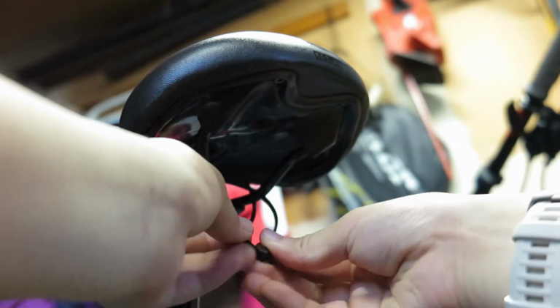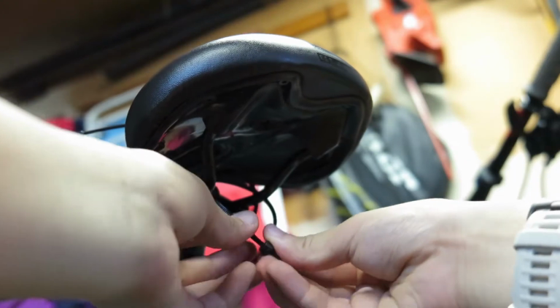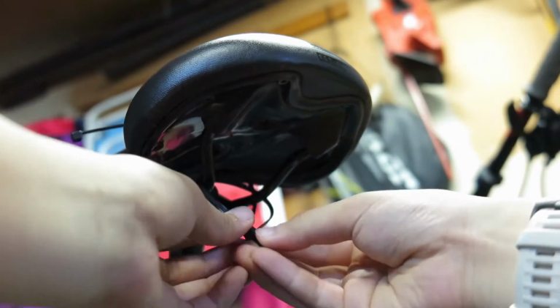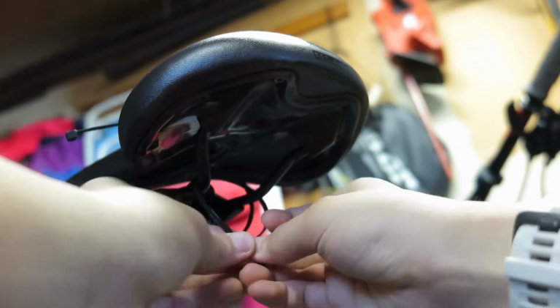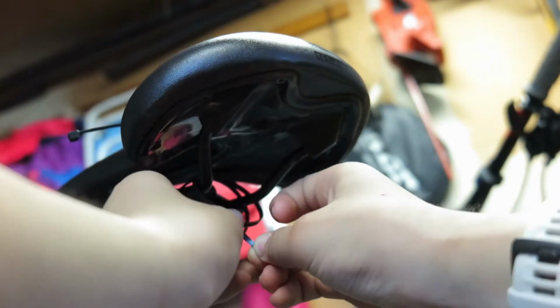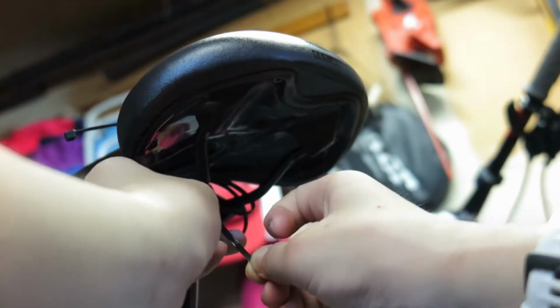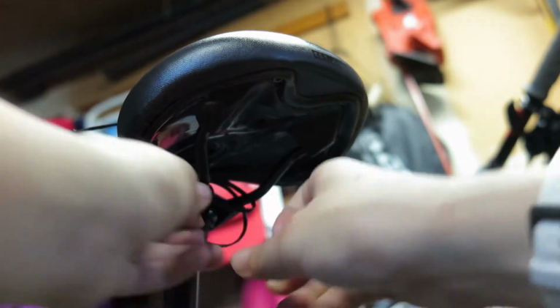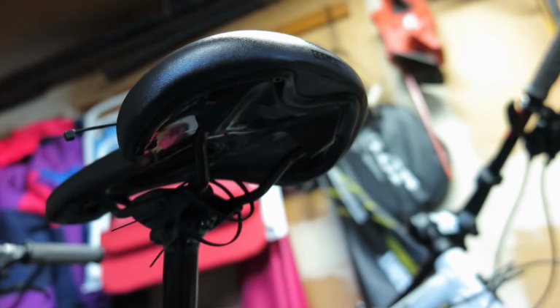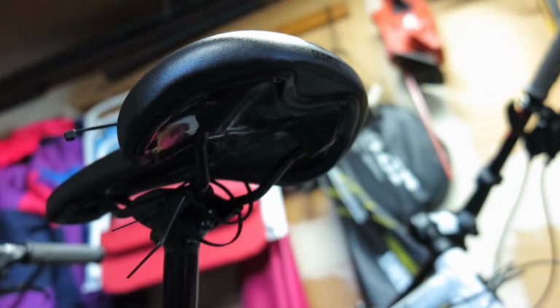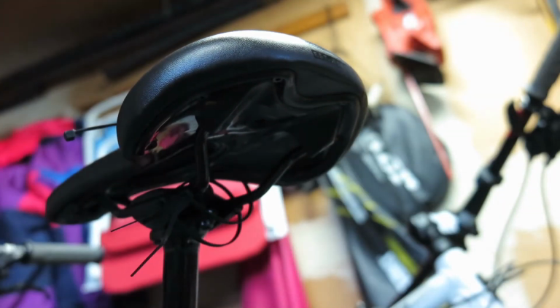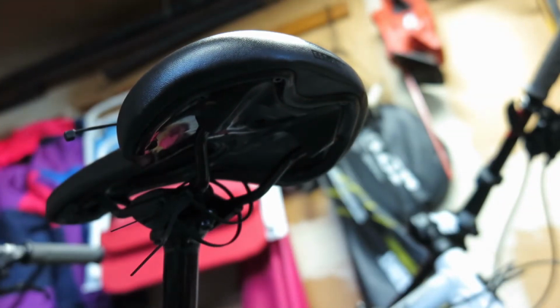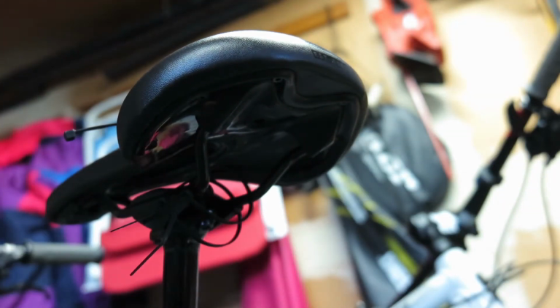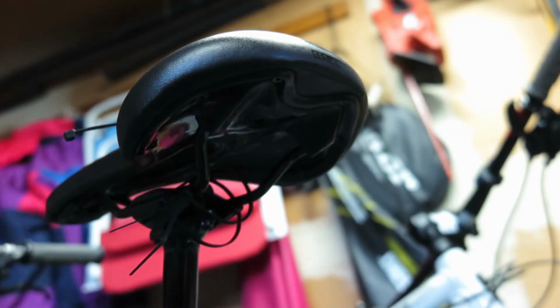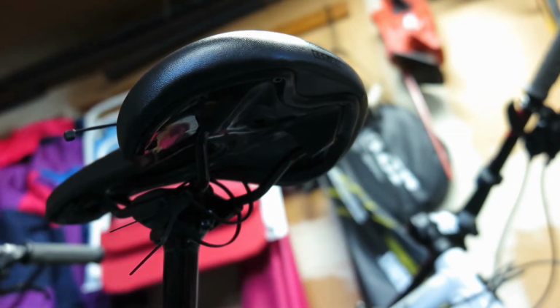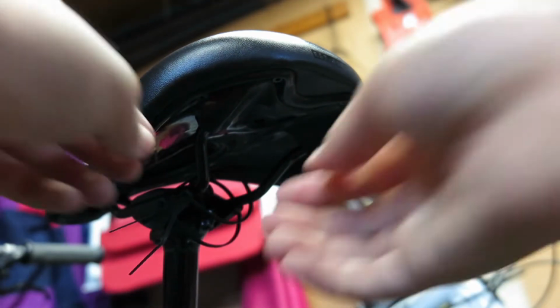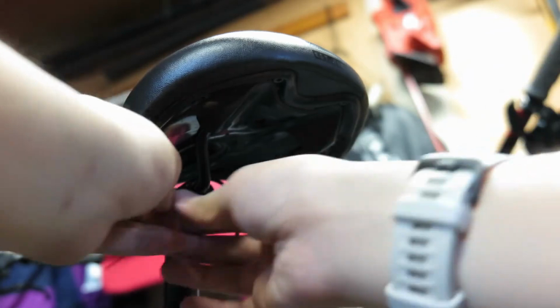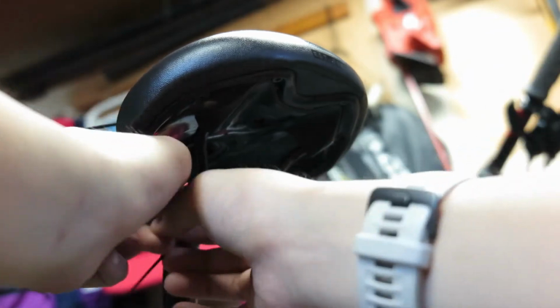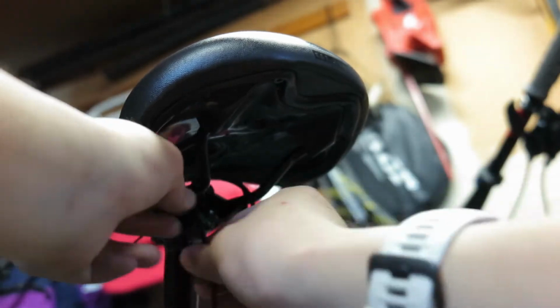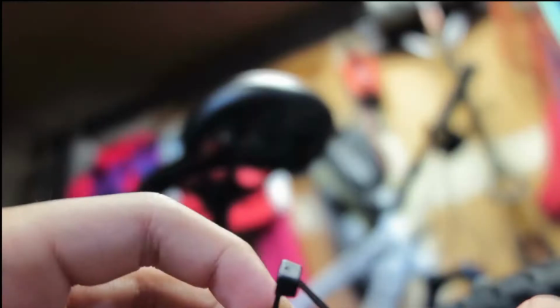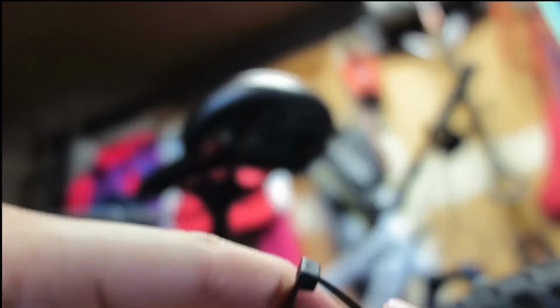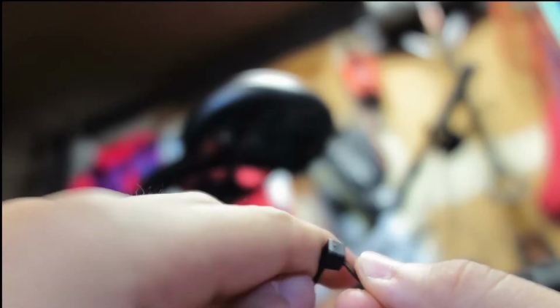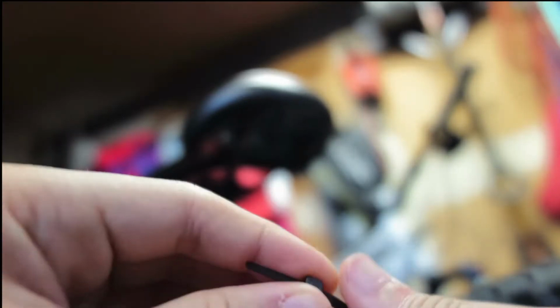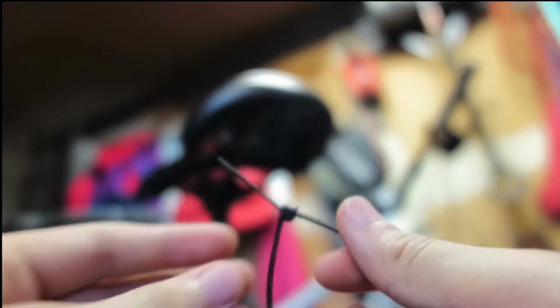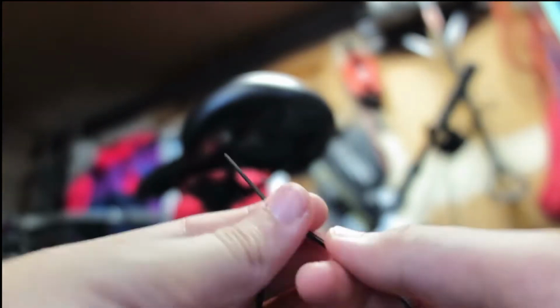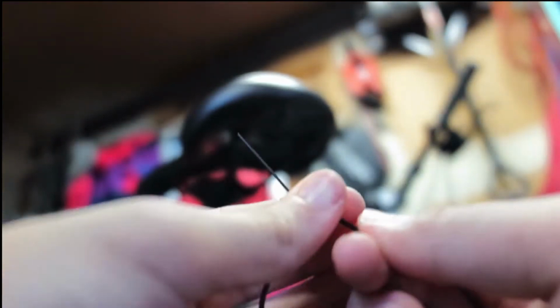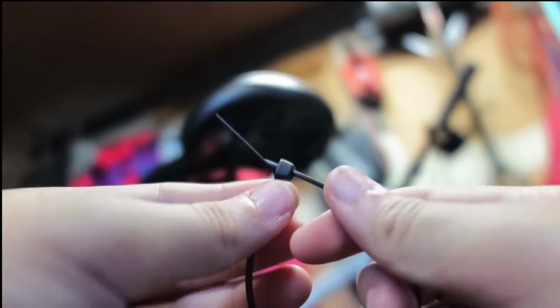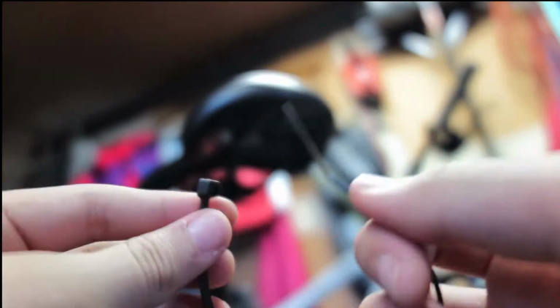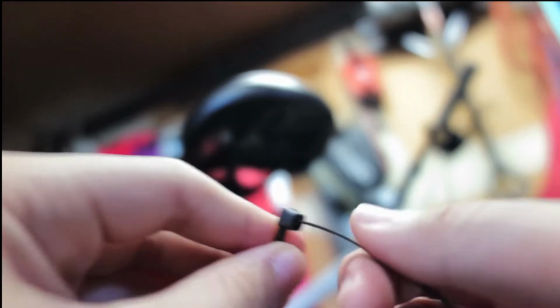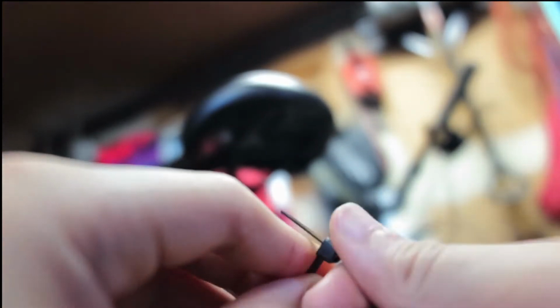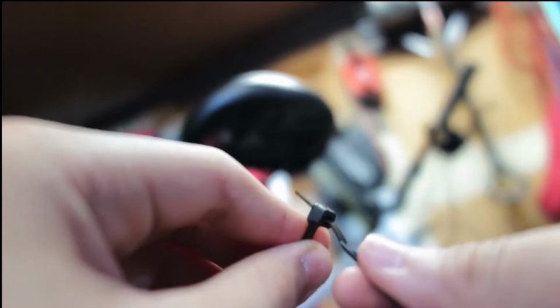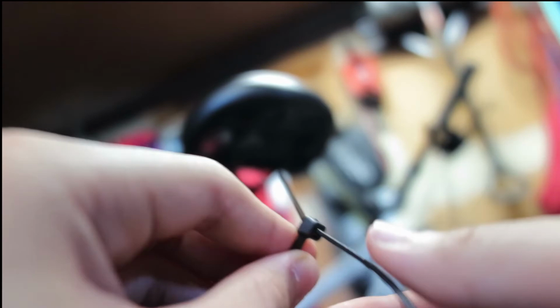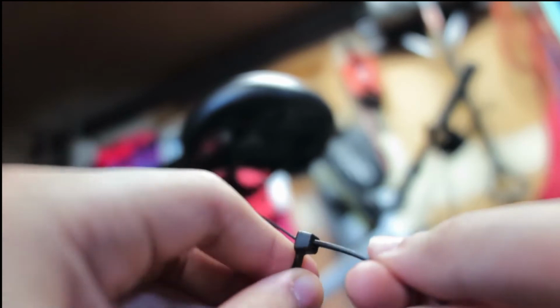The space under your saddle also makes a great spot to store extra tubes or multi-tools. You could also store zip ties. Here's how to do it — just put the zip tie in backwards.